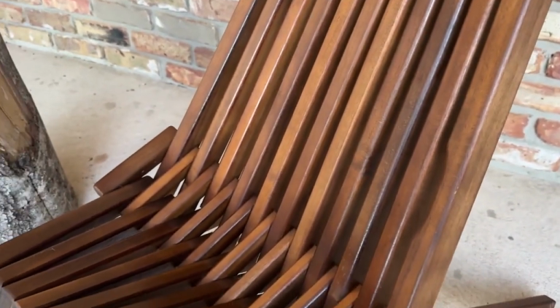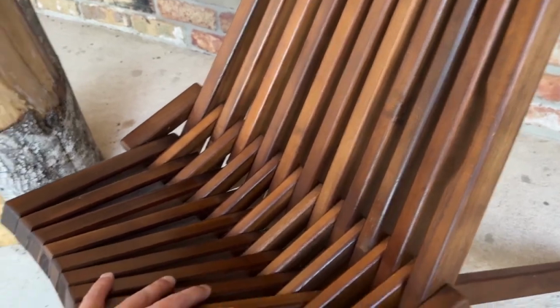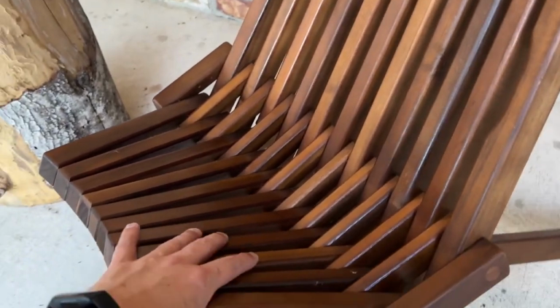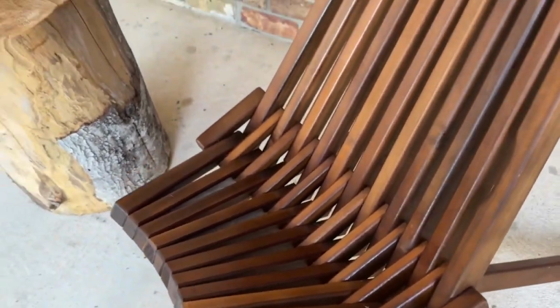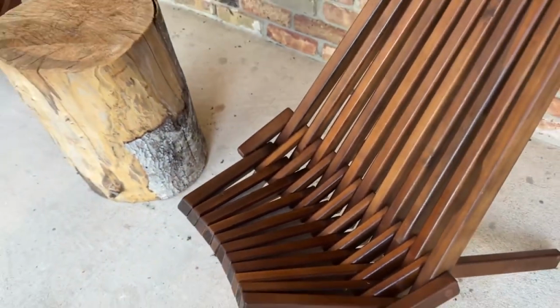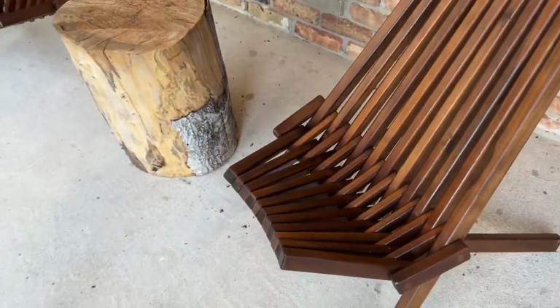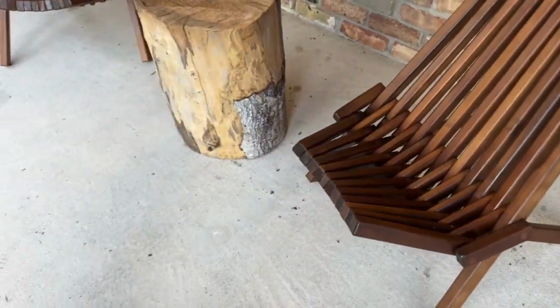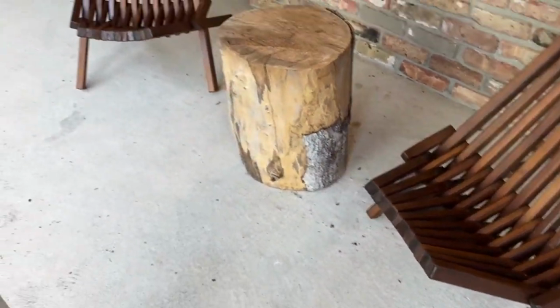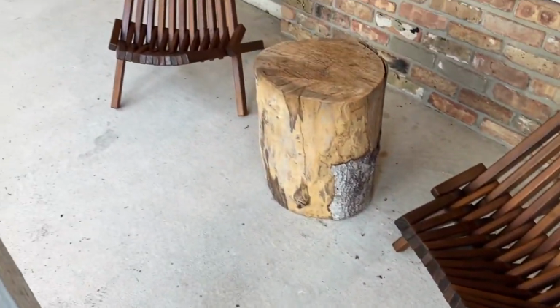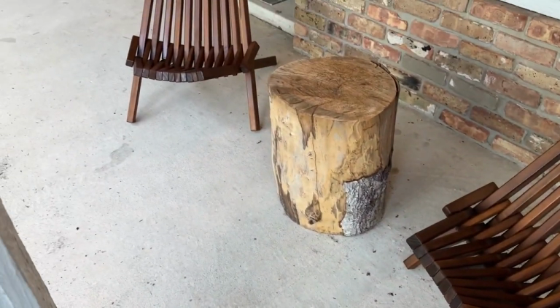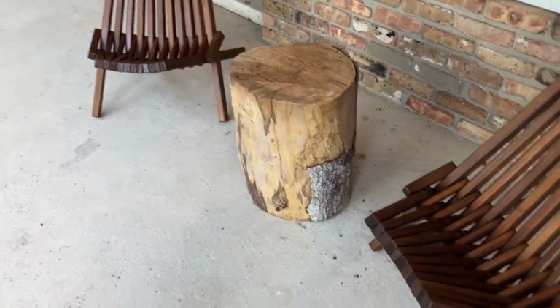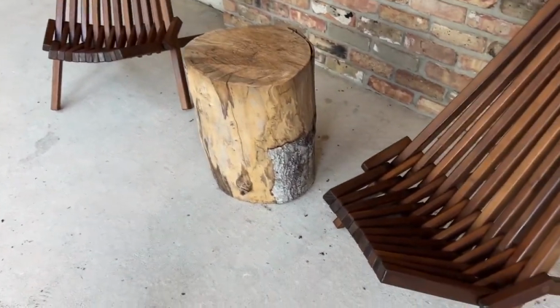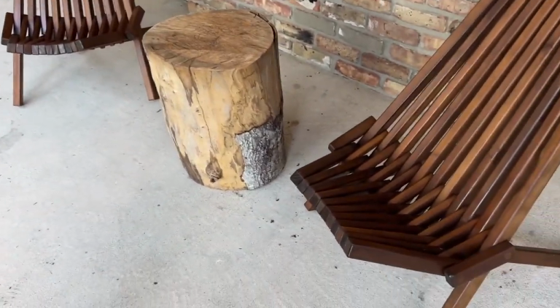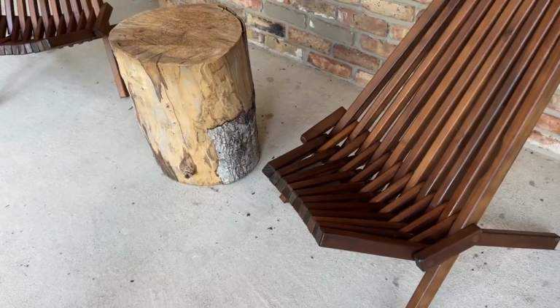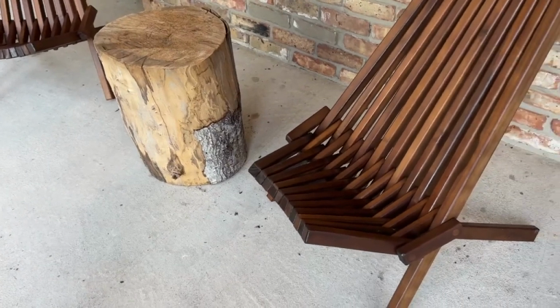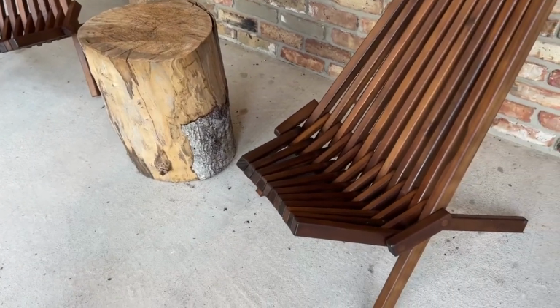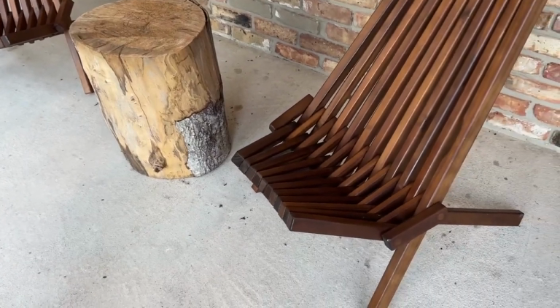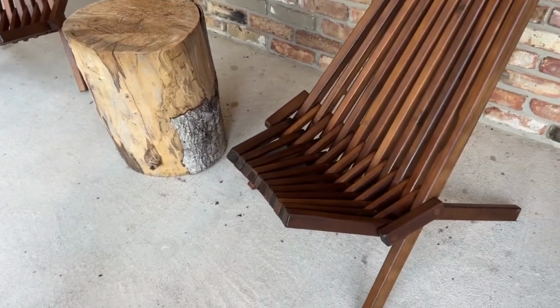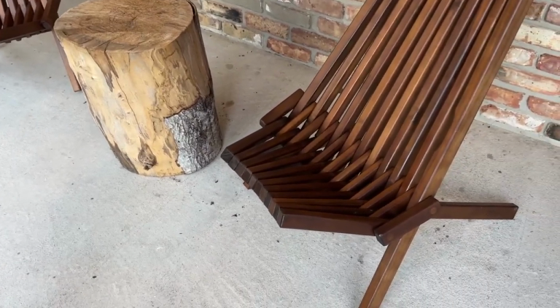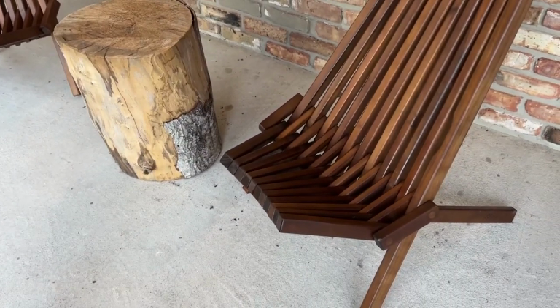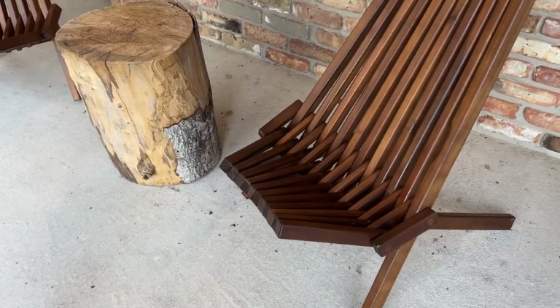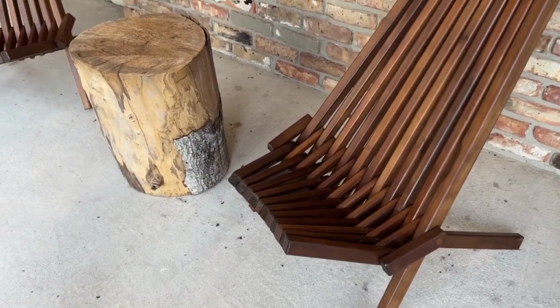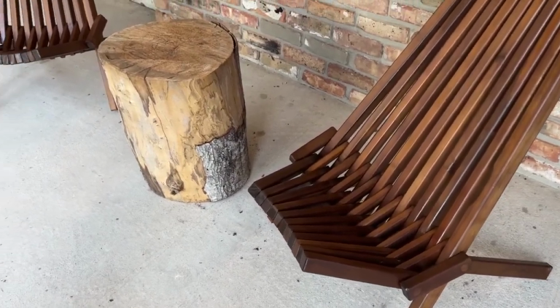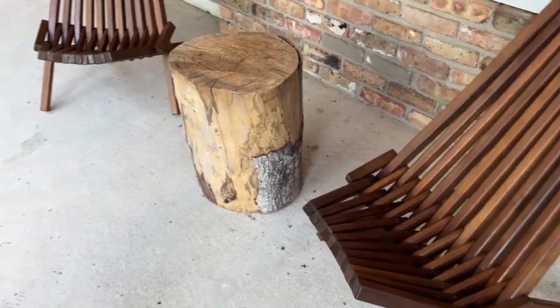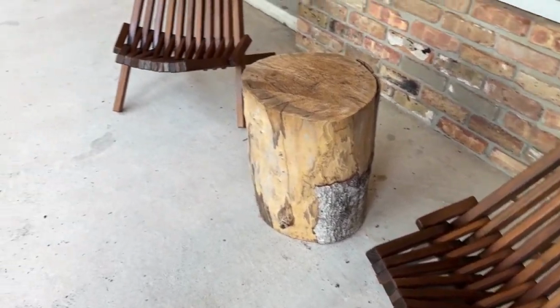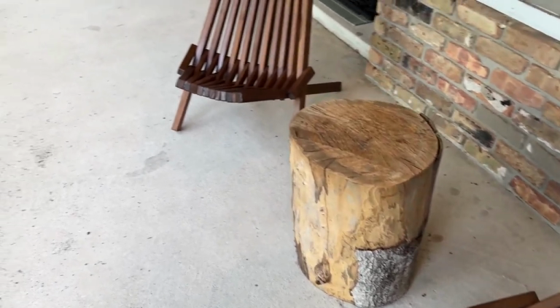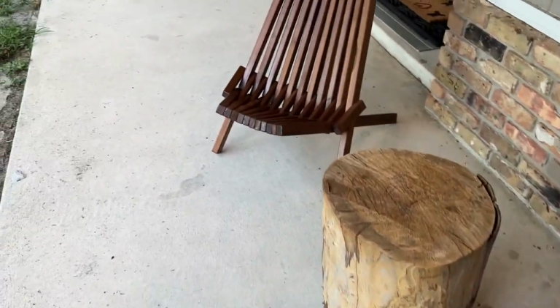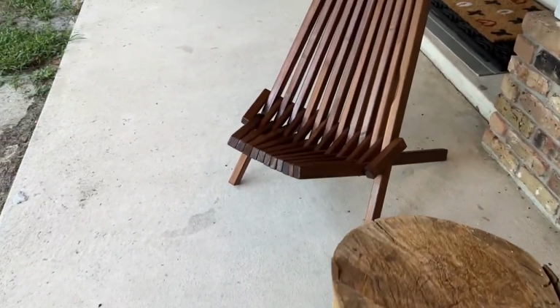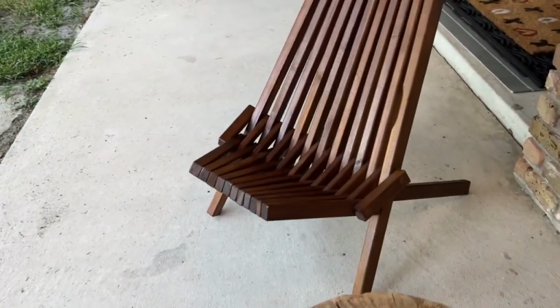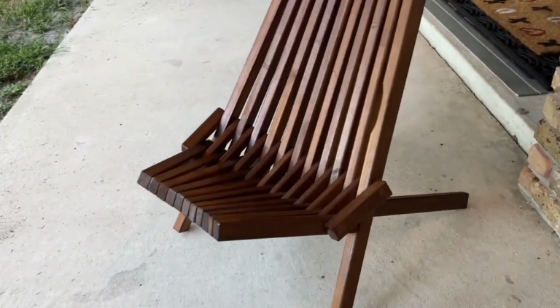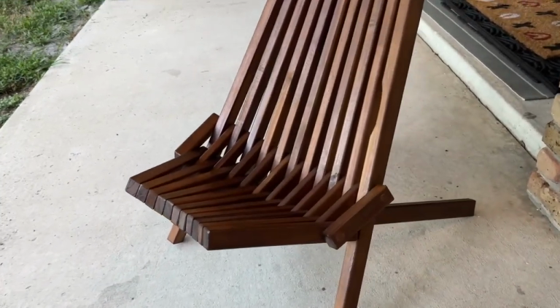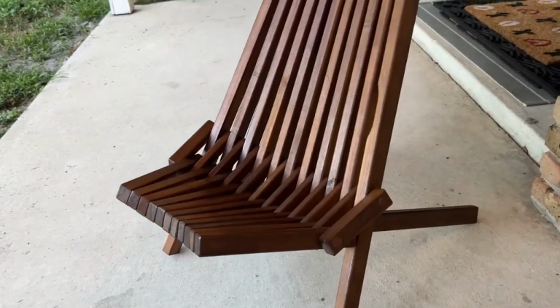When I first saw these, I was a little nervous about how comfortable they'd be. My wife tried them and she liked them a lot, and as I sat on them they're actually quite comfortable — it's a bit of a bucket seat feel. They're also really easy to fold up.